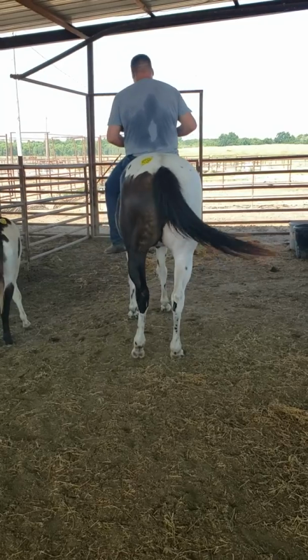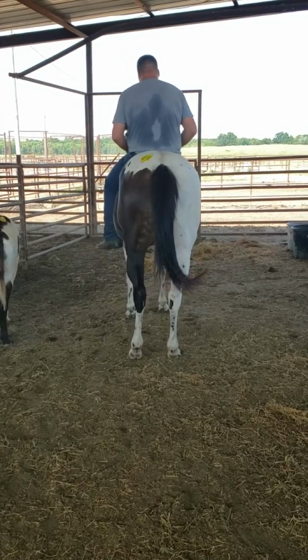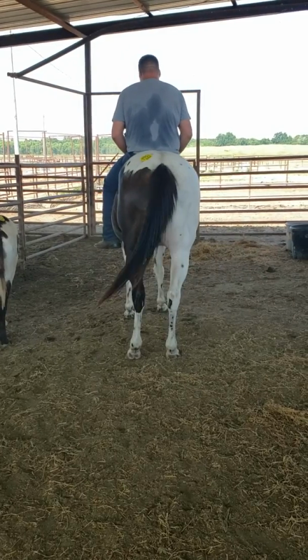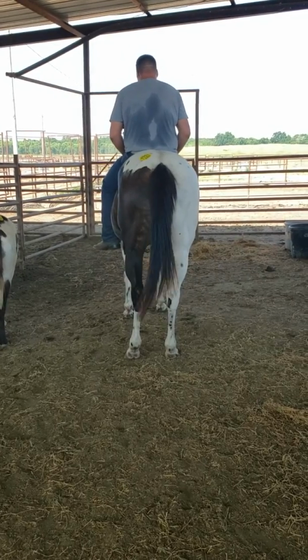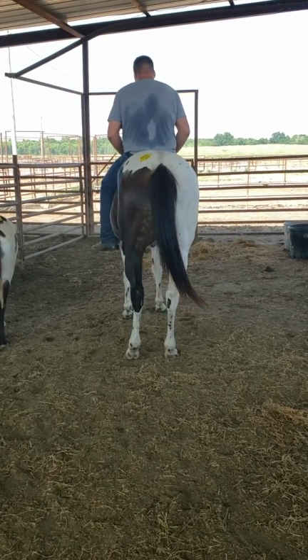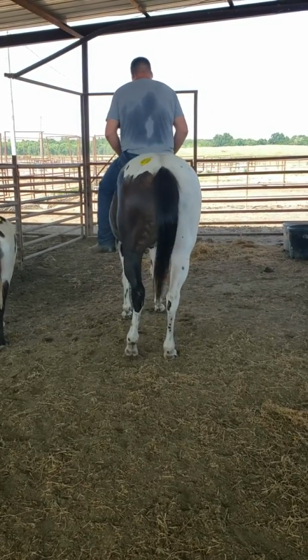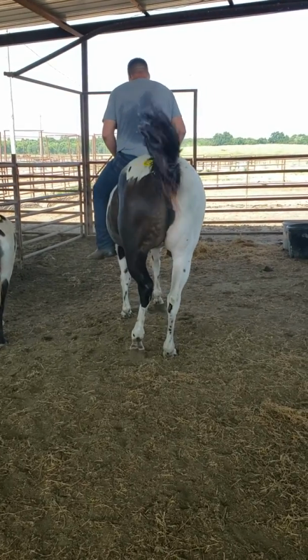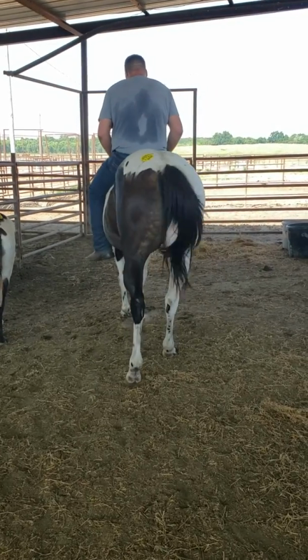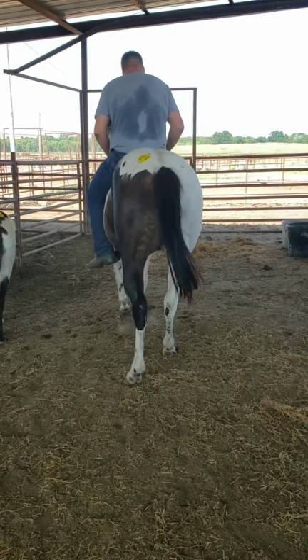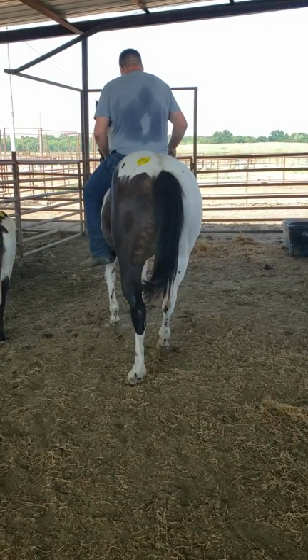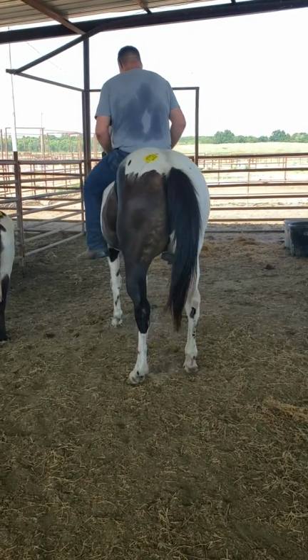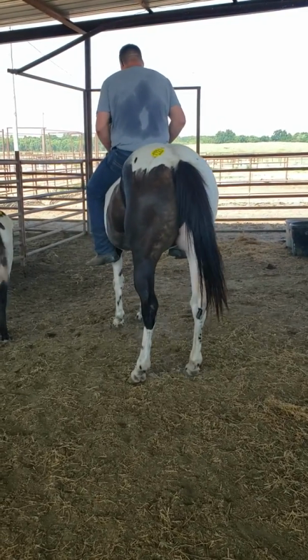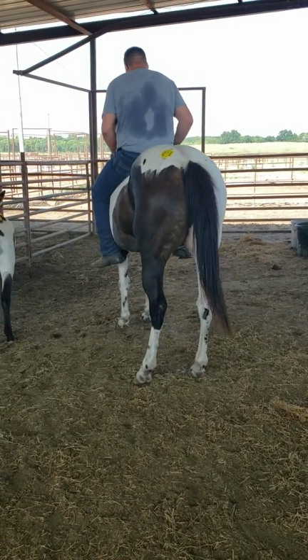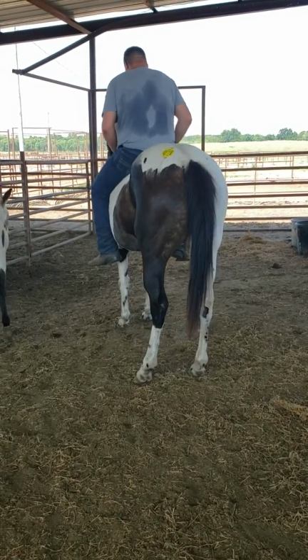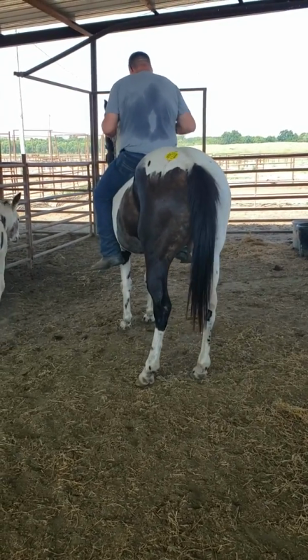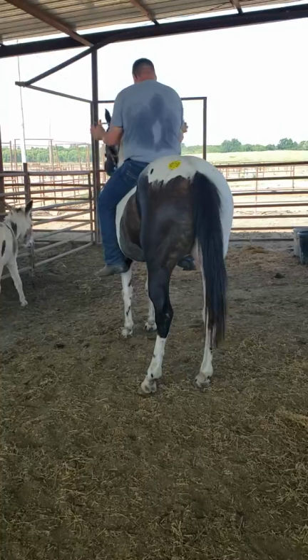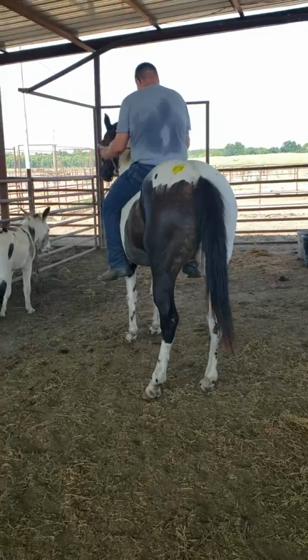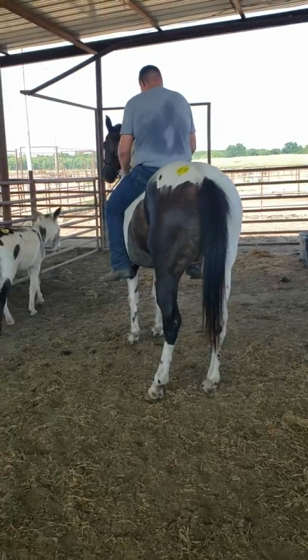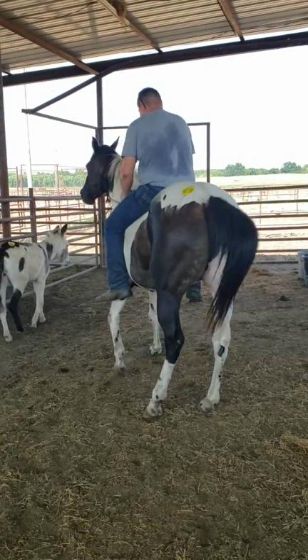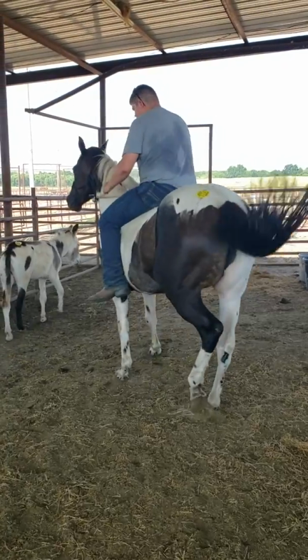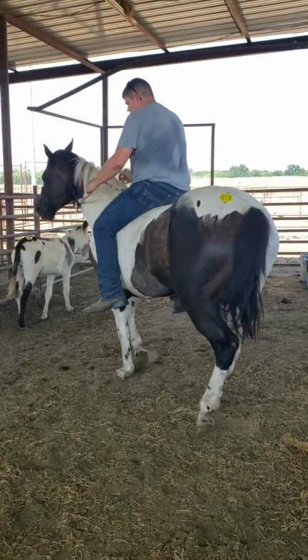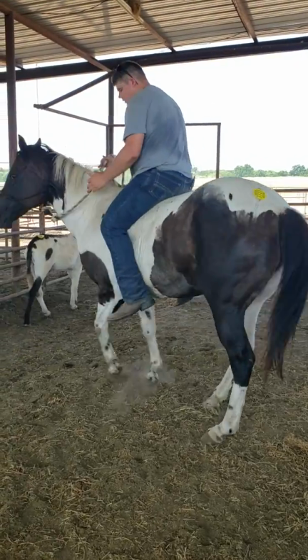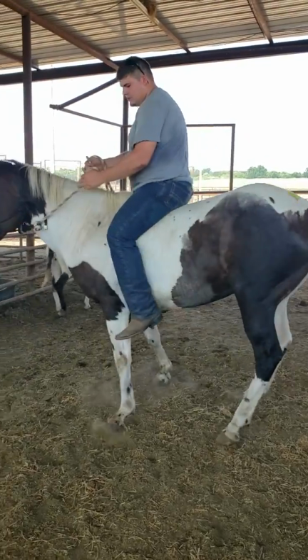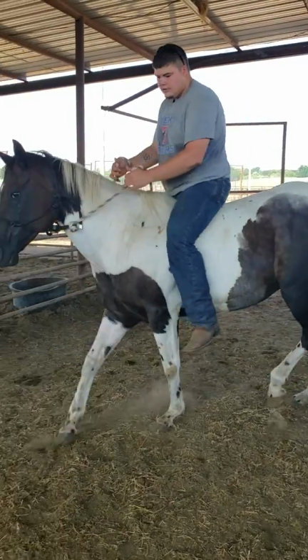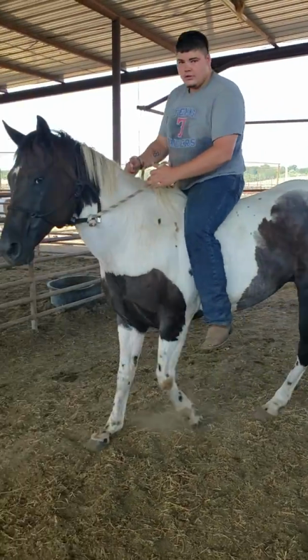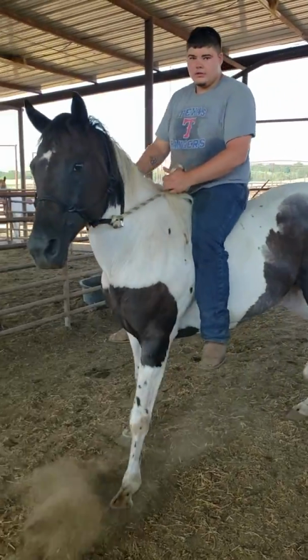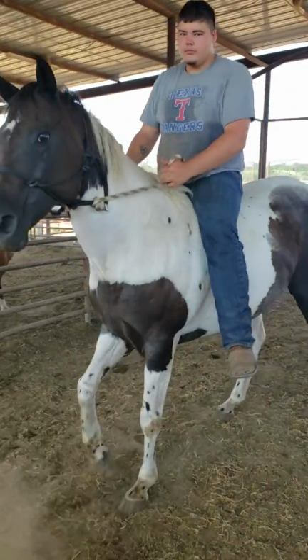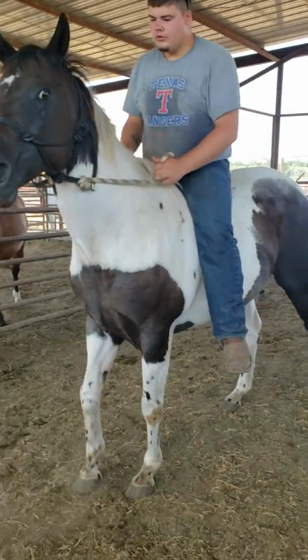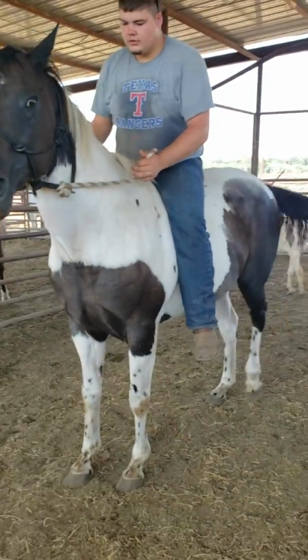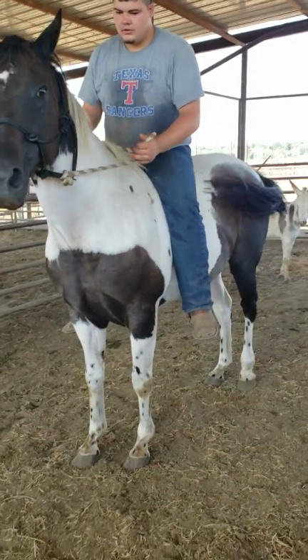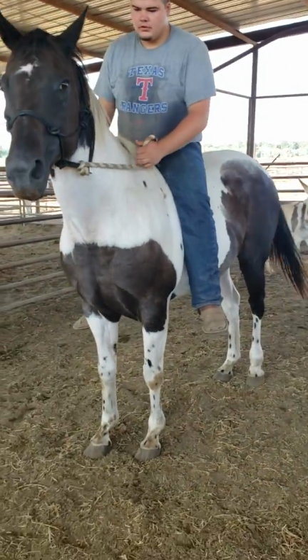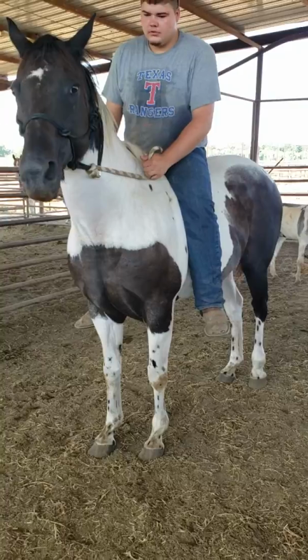Her number is 7721. She's a bit sore on the front. I'm not exactly sure she needs her feet done horribly.